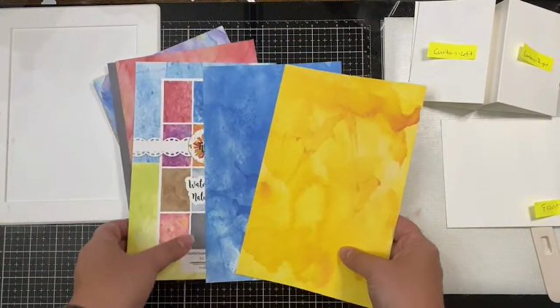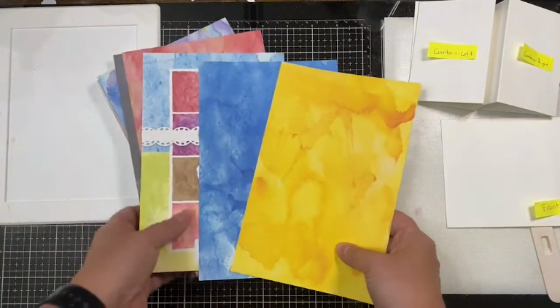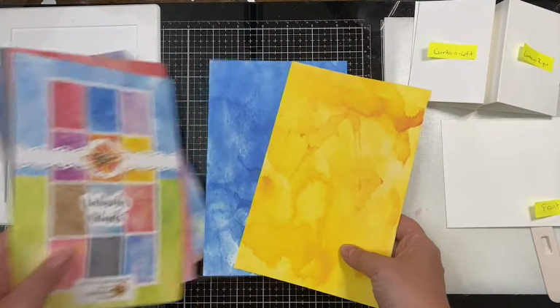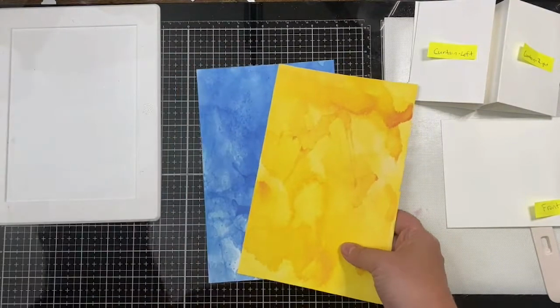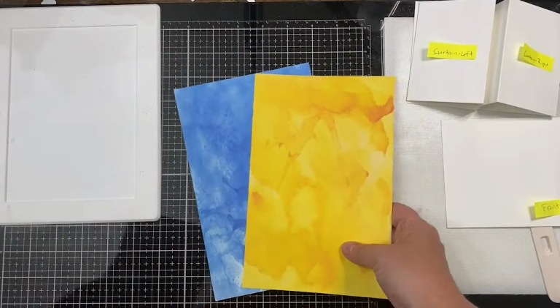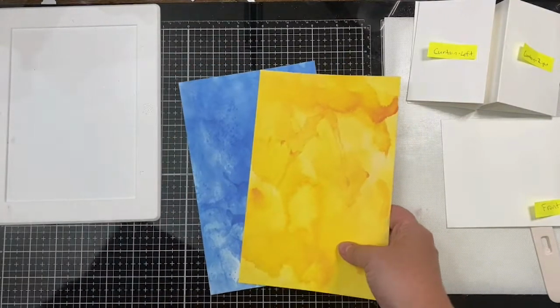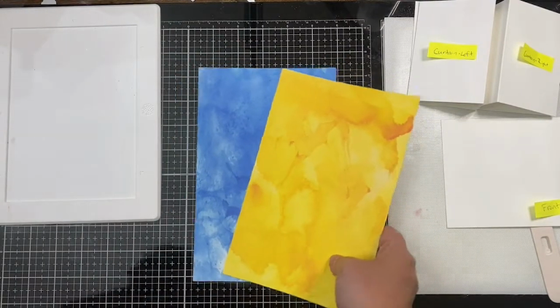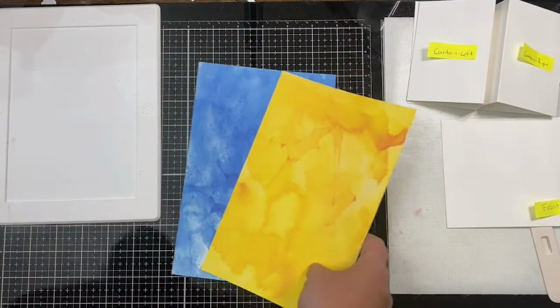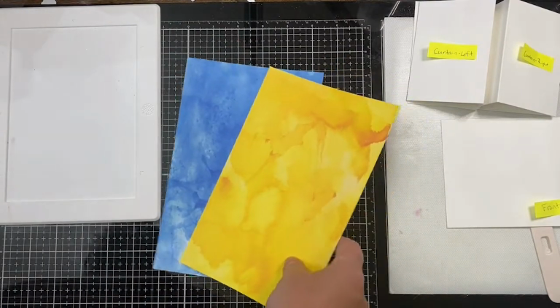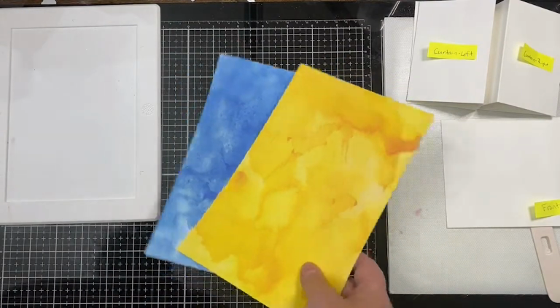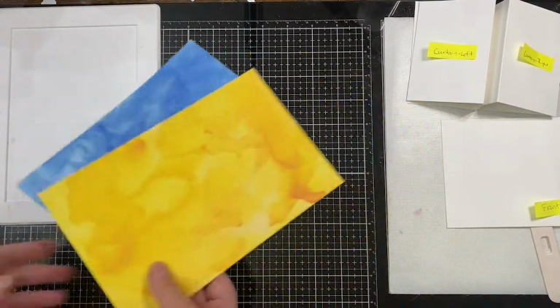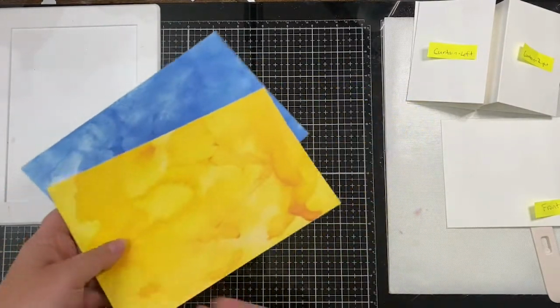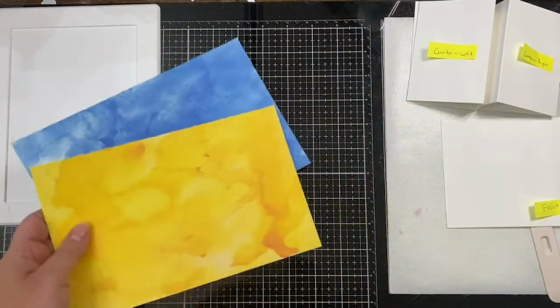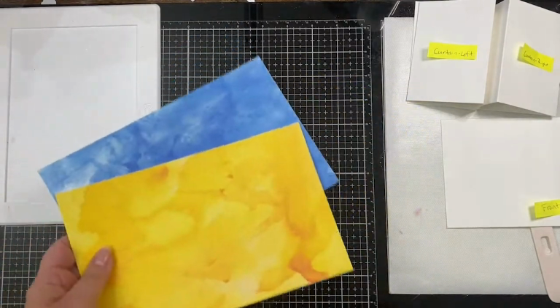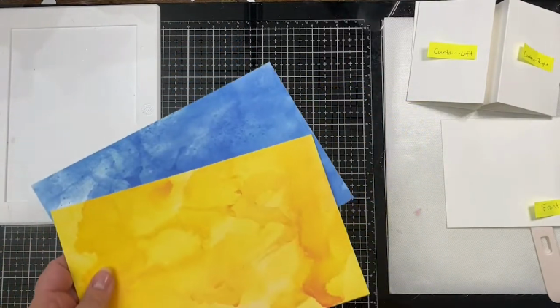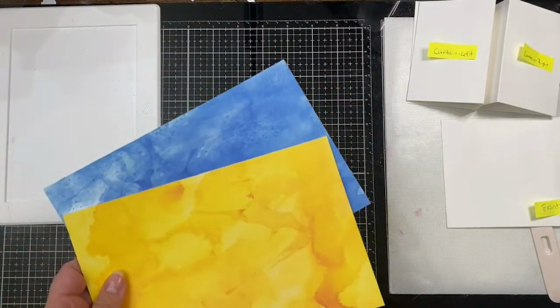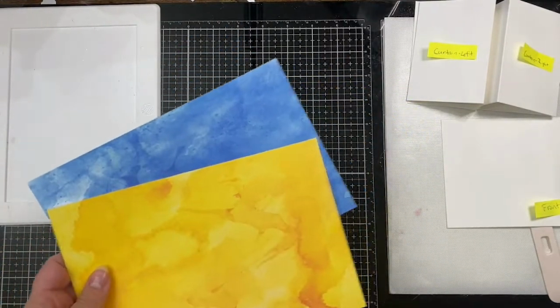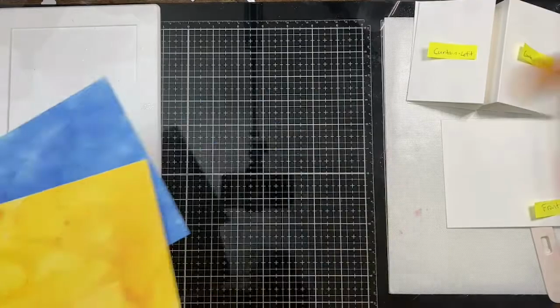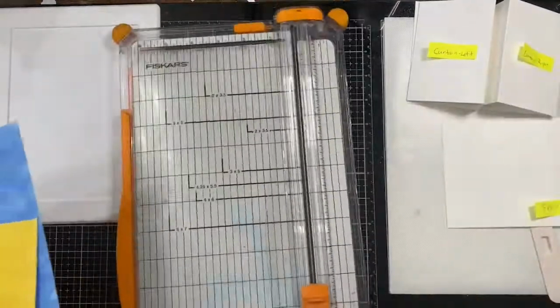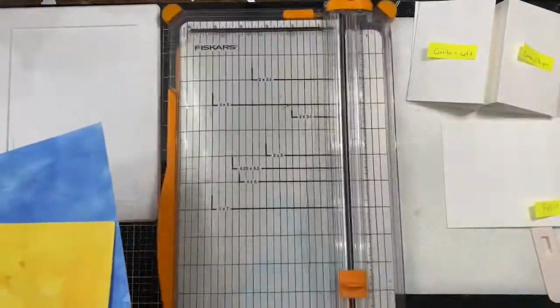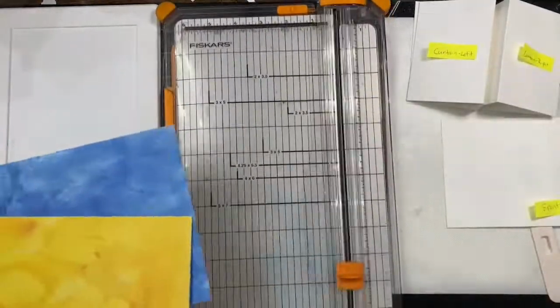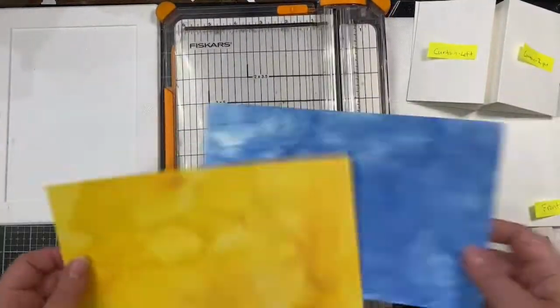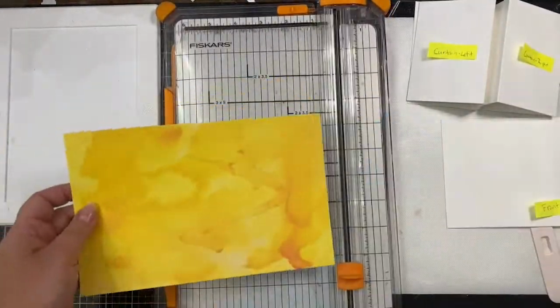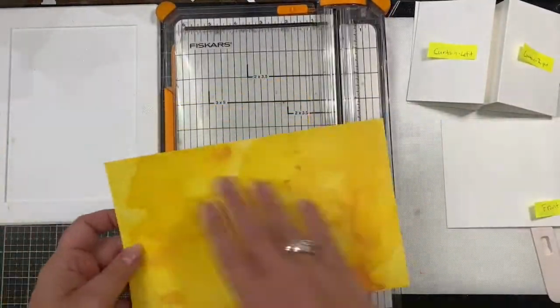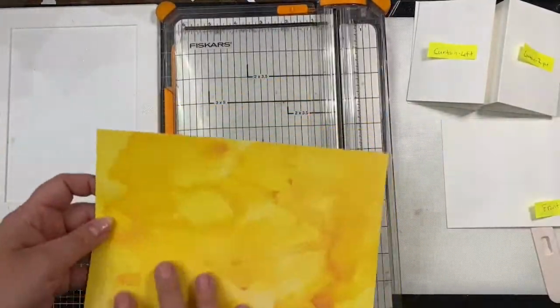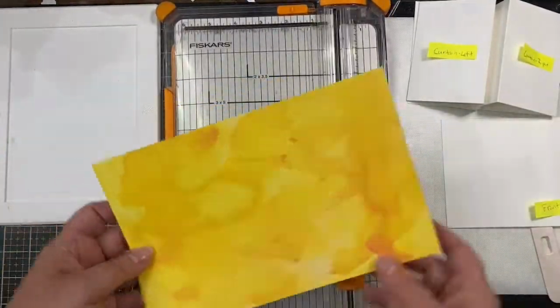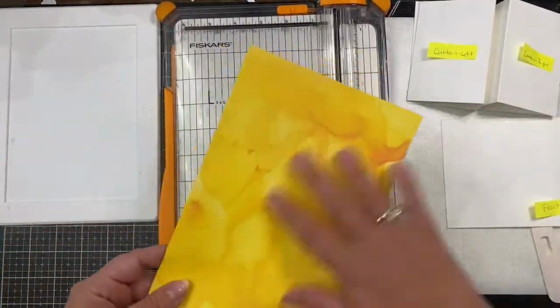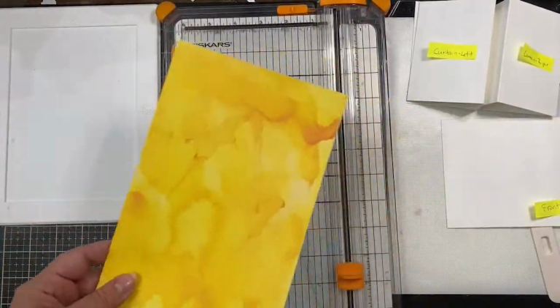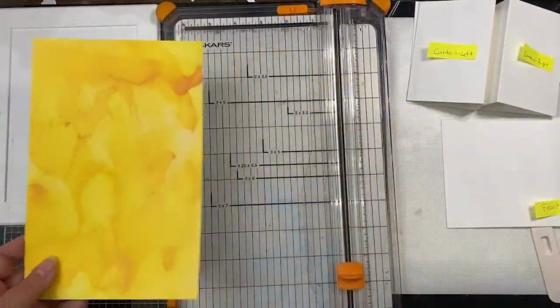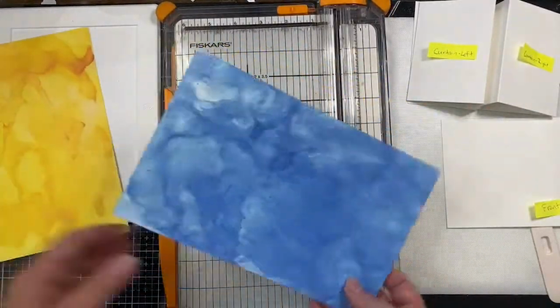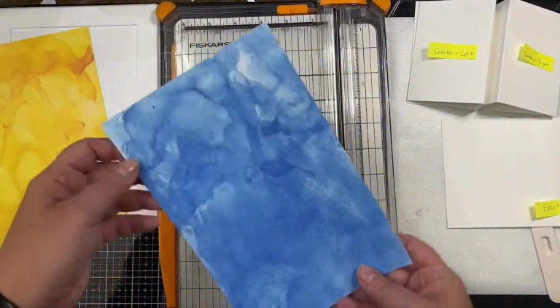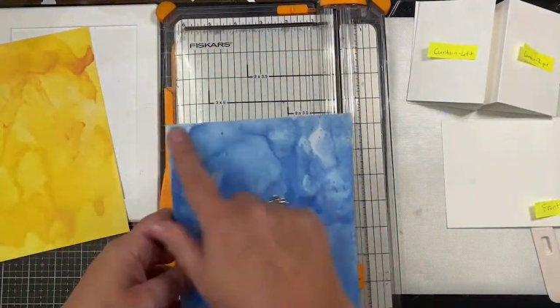To decorate this card I'm using the Watercolor Naturals Designer Paper Set and I've picked out the blue and yellow to use for now, but I'll also be using the light red piece shortly. I'm going to trim down a piece of the blue to measure four and a quarter by five and a half inches.